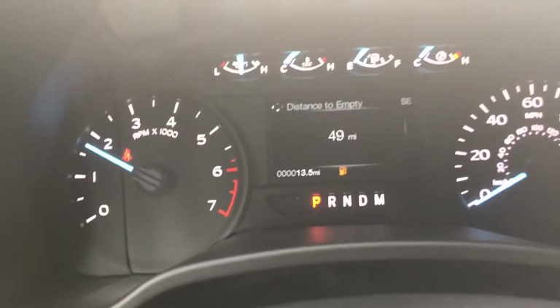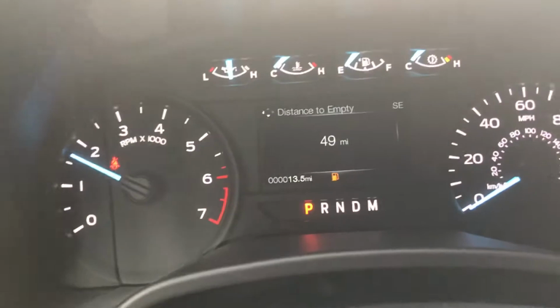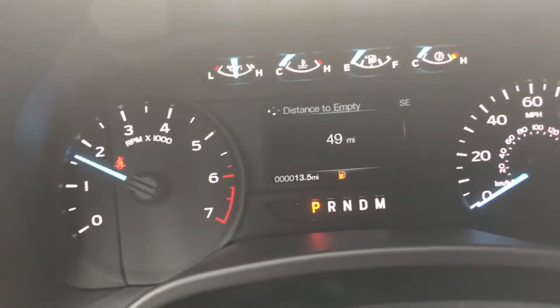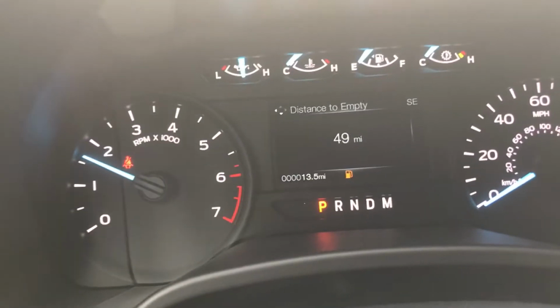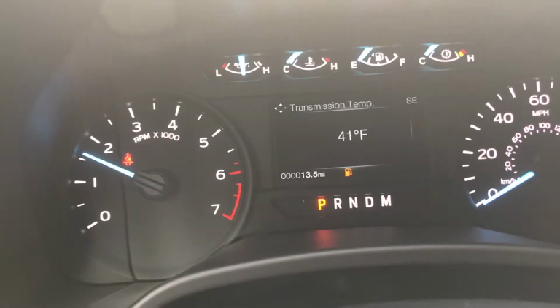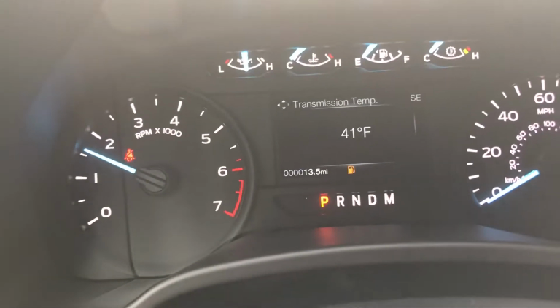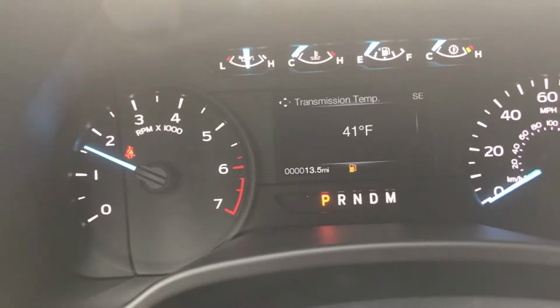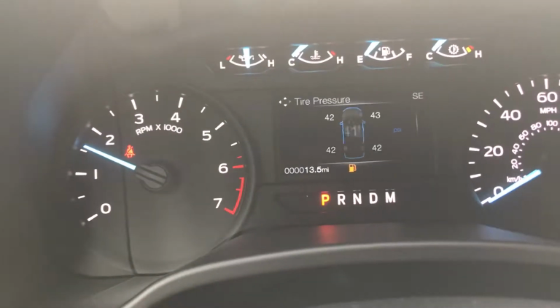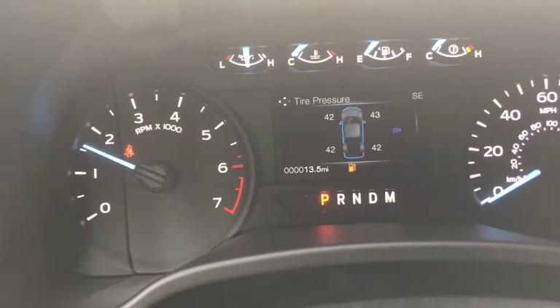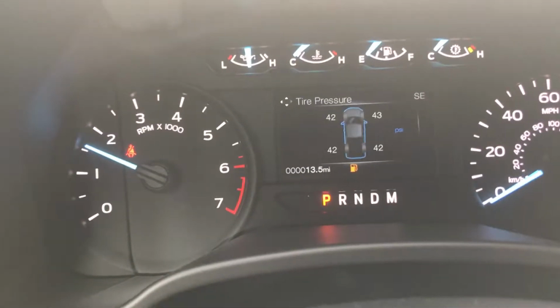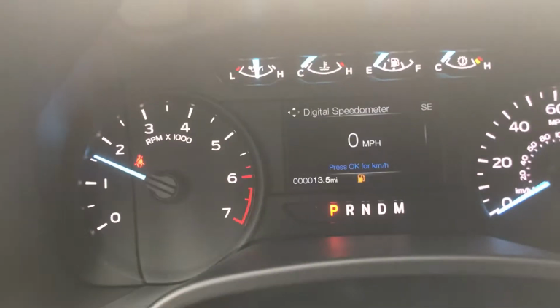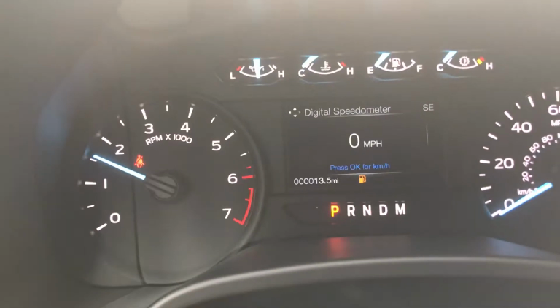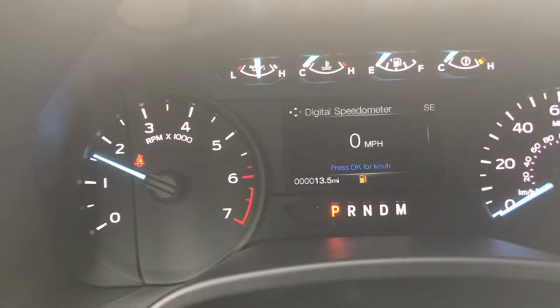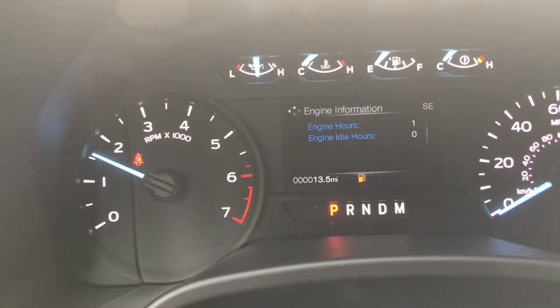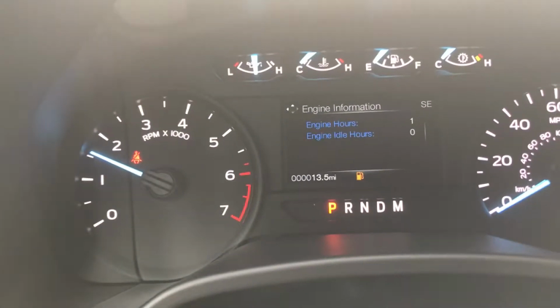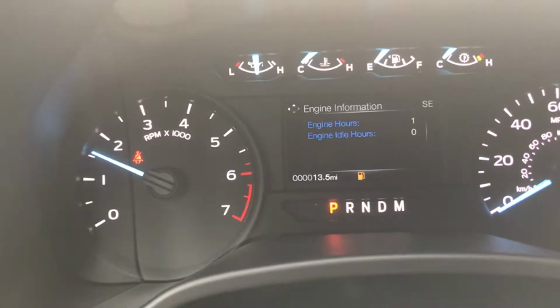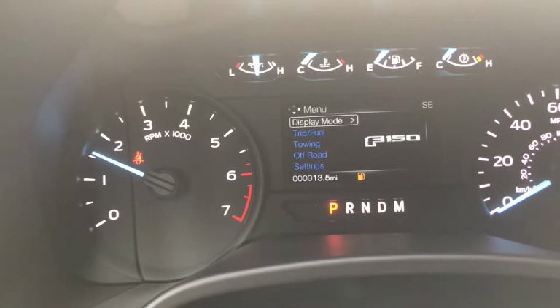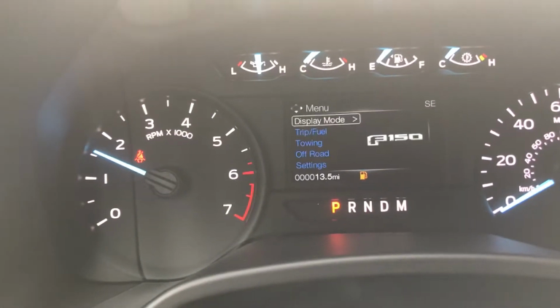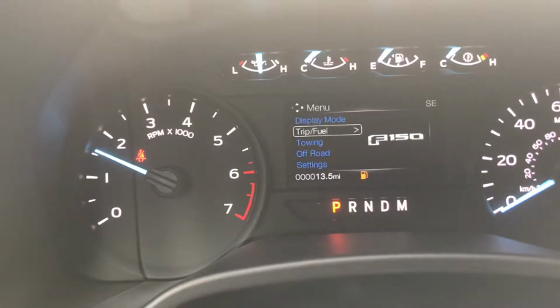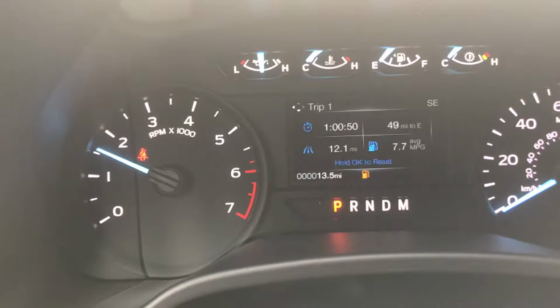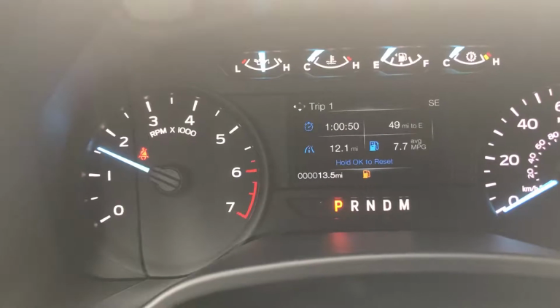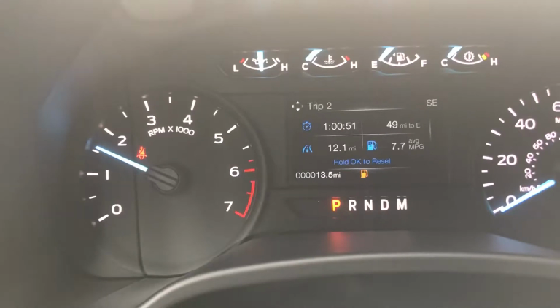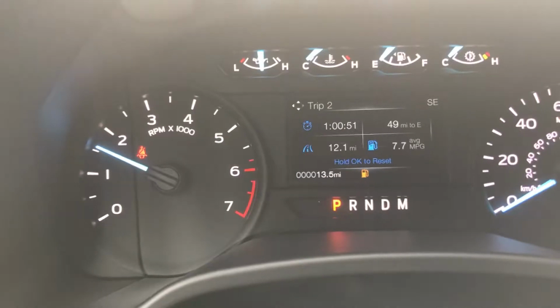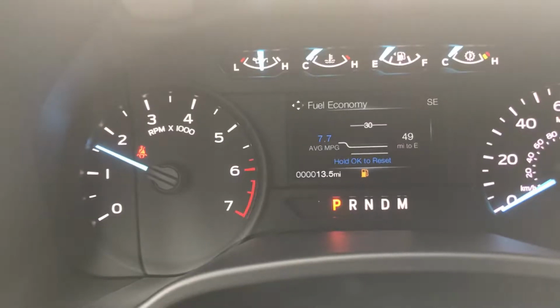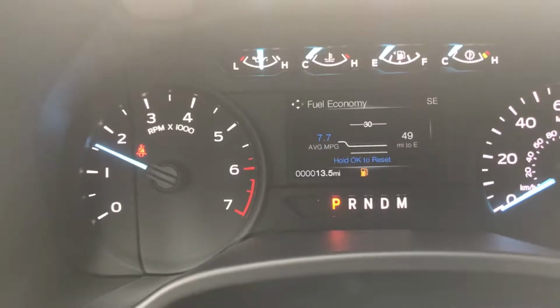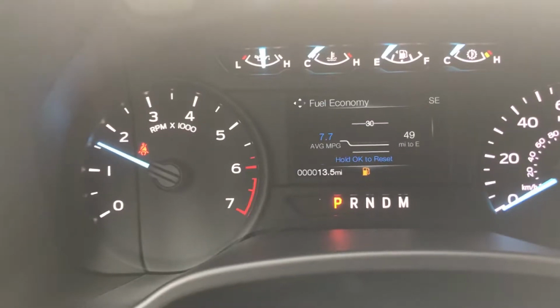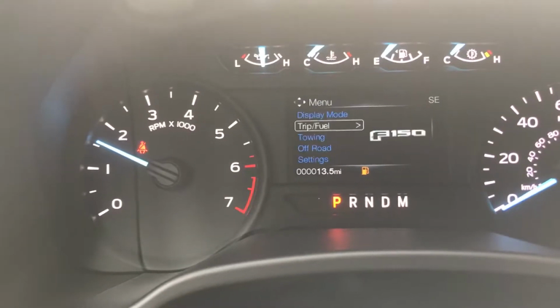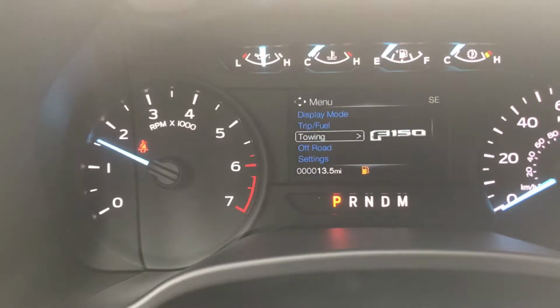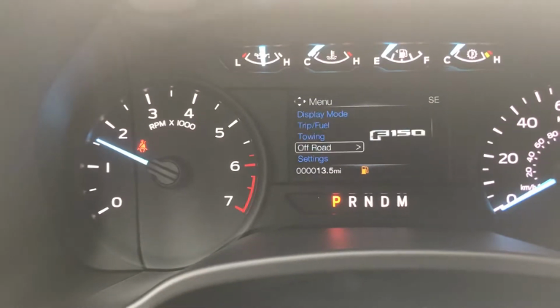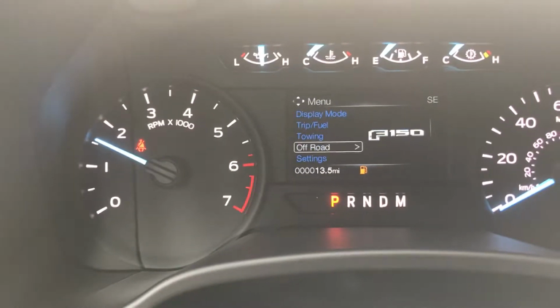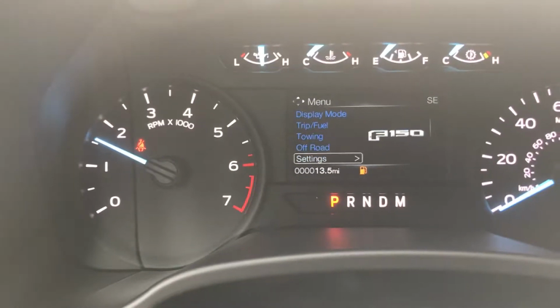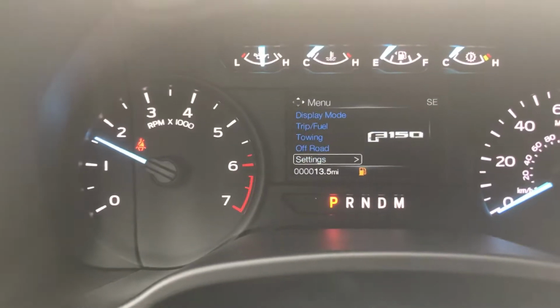This is gonna be your driving cluster right in here. Got your tire pressures, speedometers, trip and fuel — all this awesome stuff is in here.